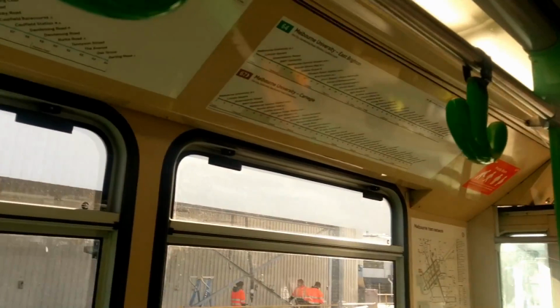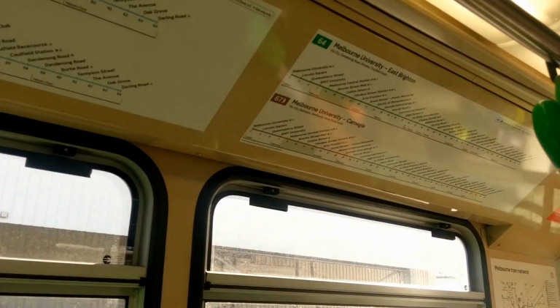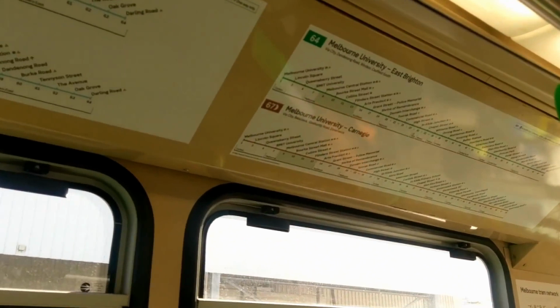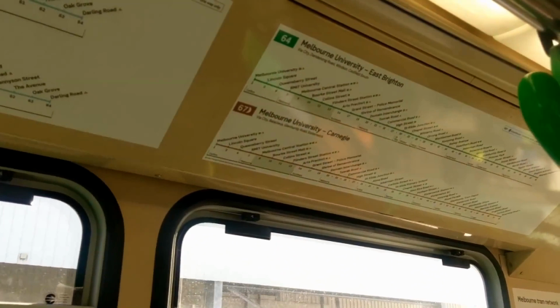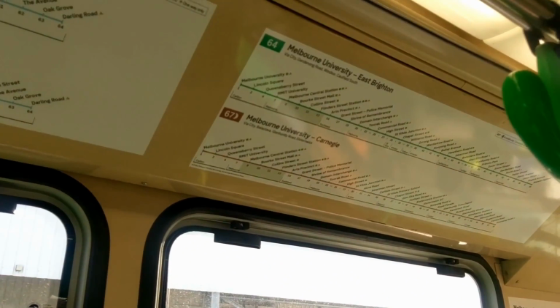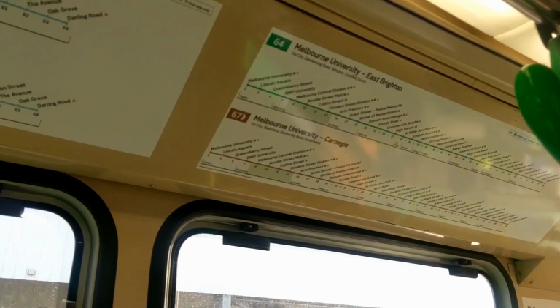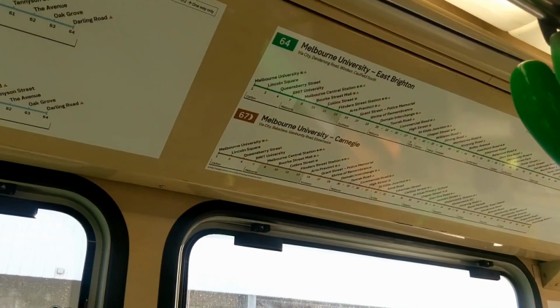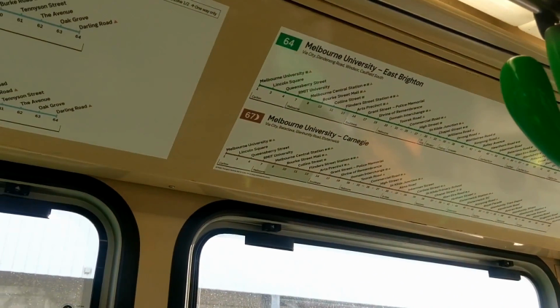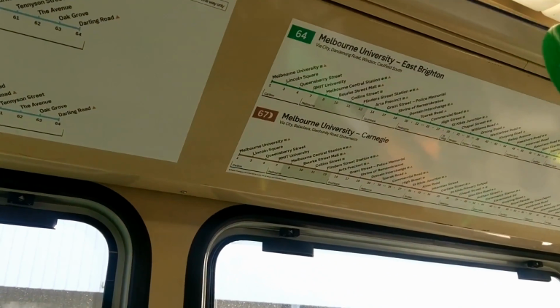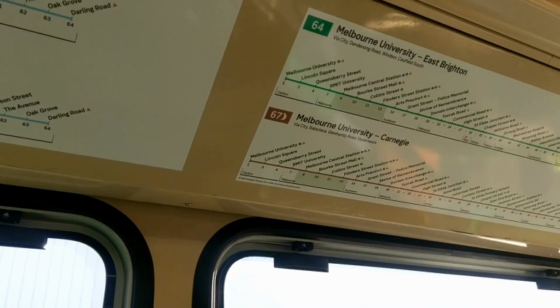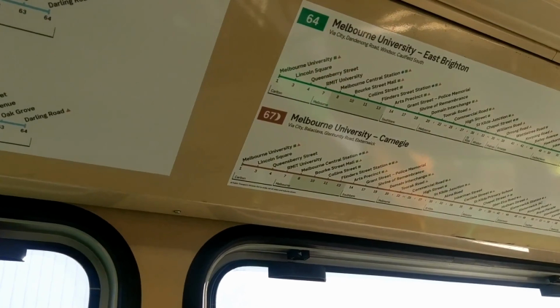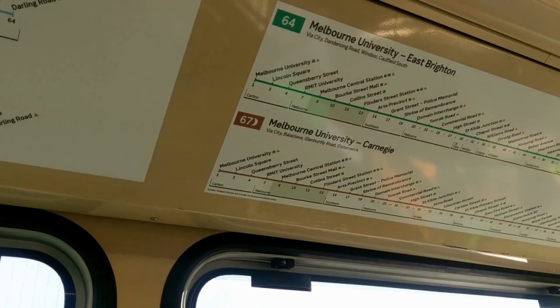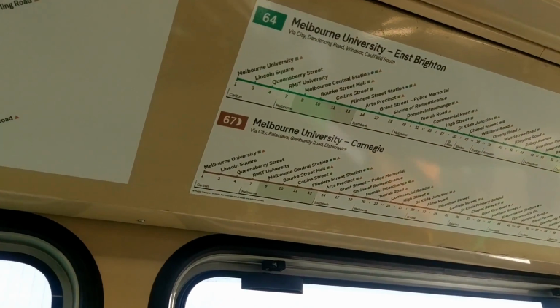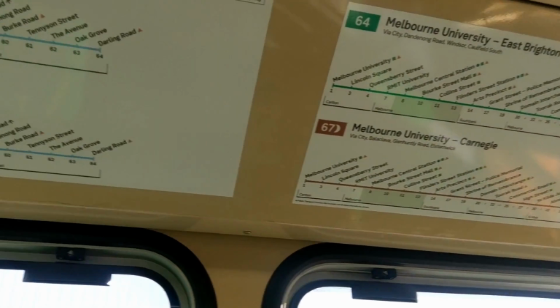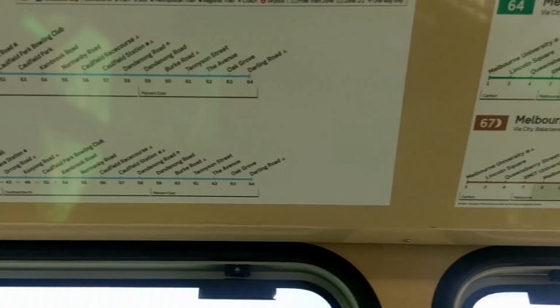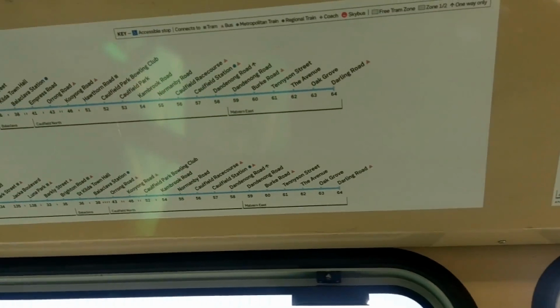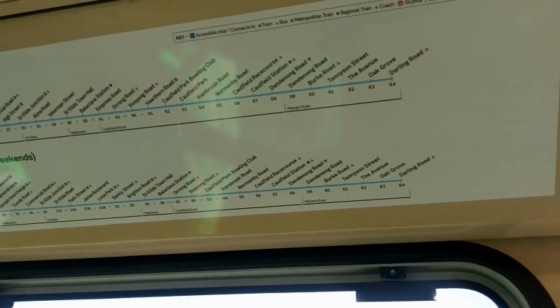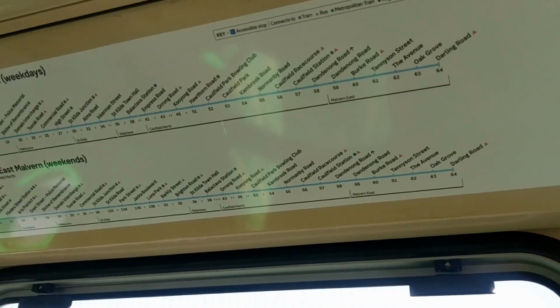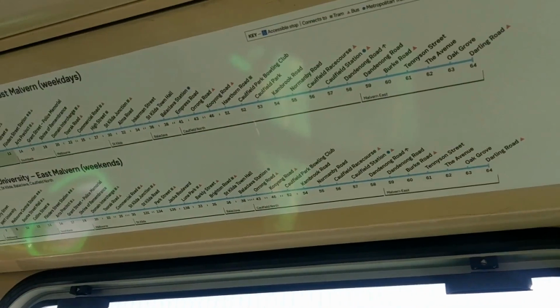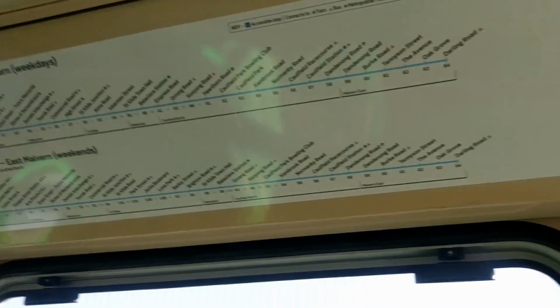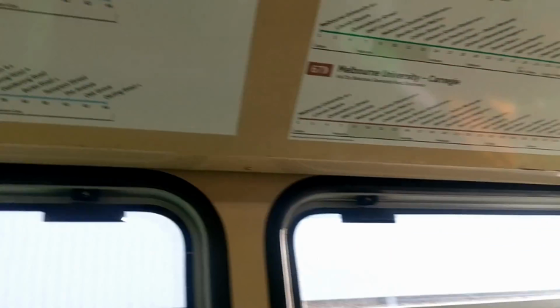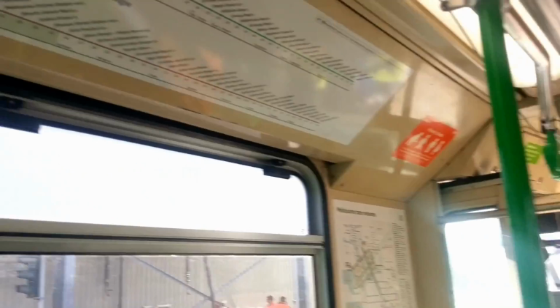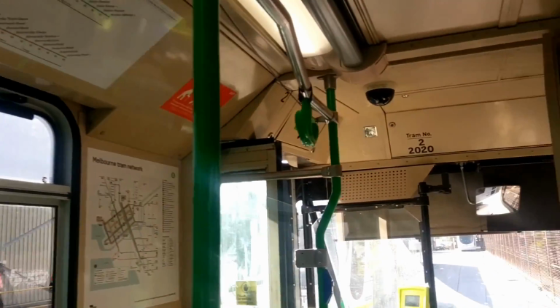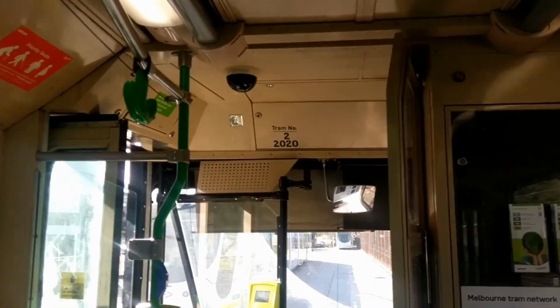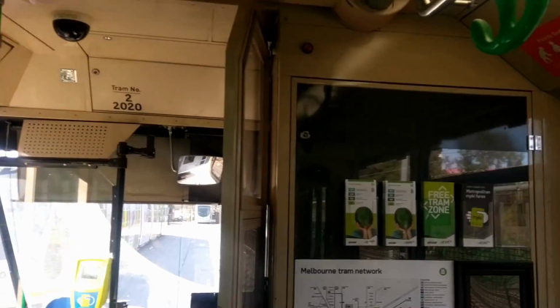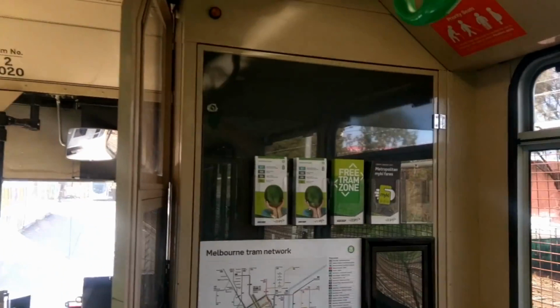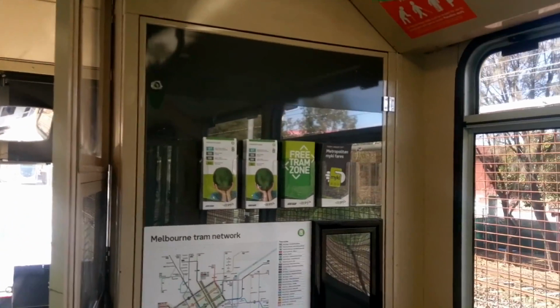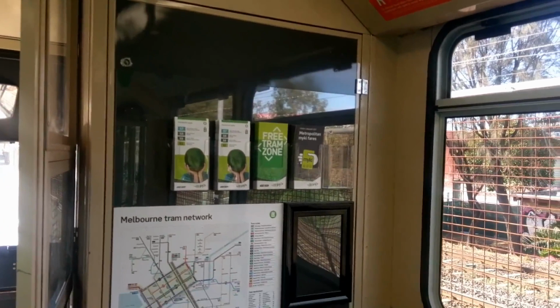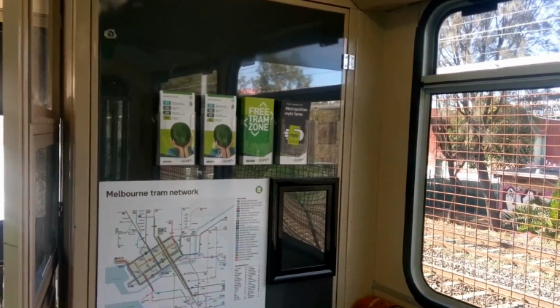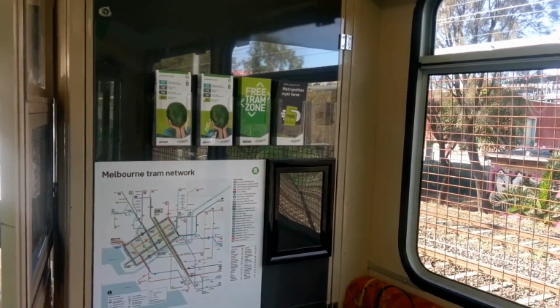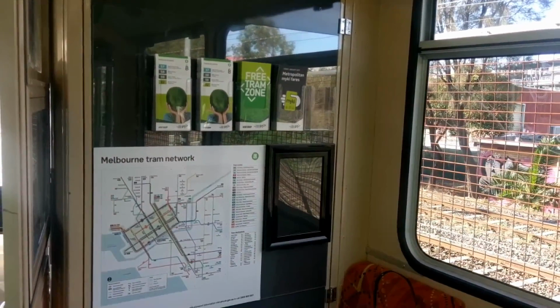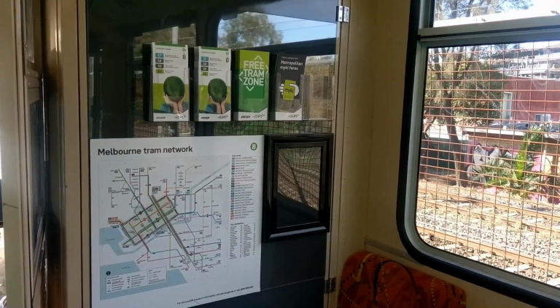All trams come with the current network routes — in this case Glen Huntly 64, 67, 3 and 3A. More lovely signage throughout.